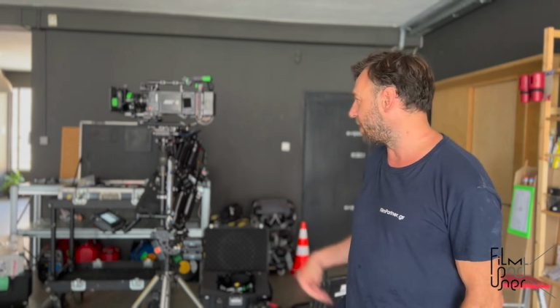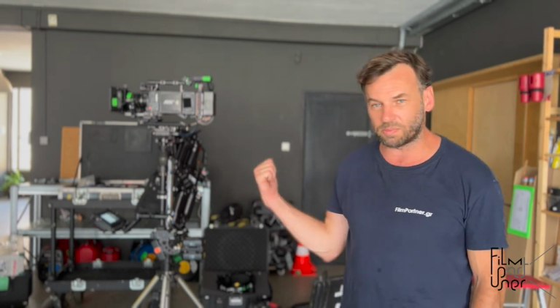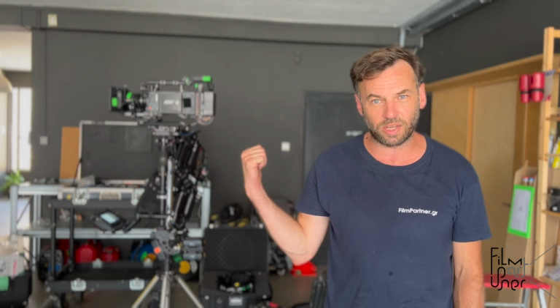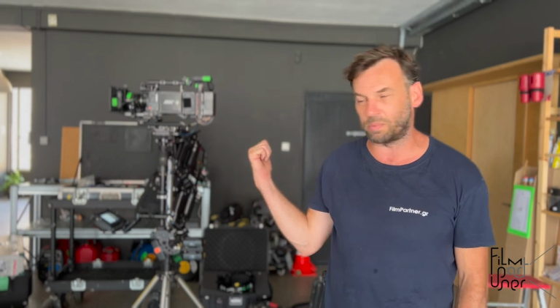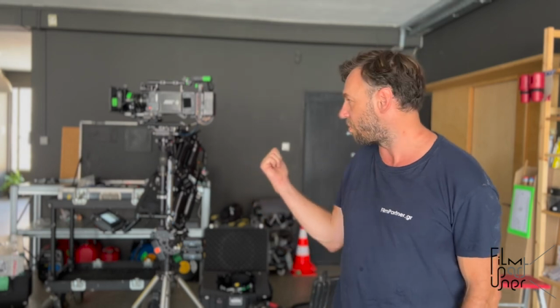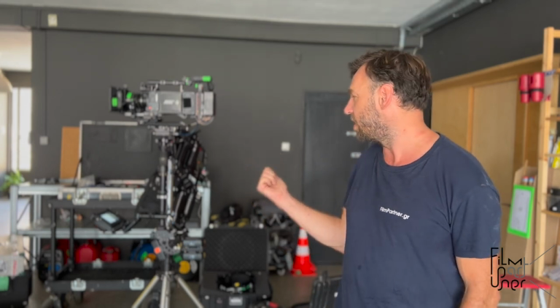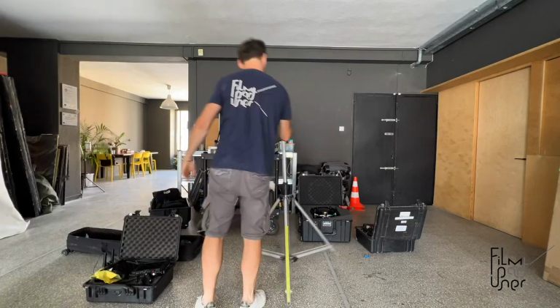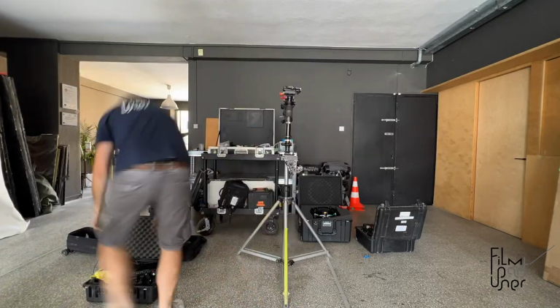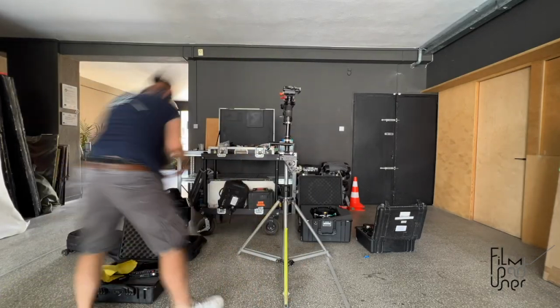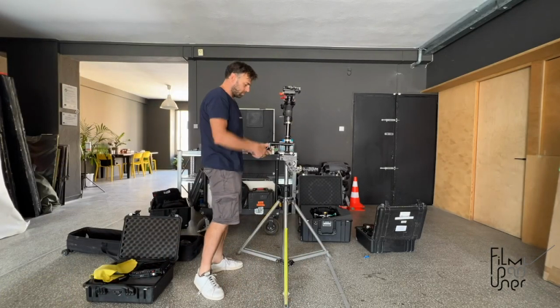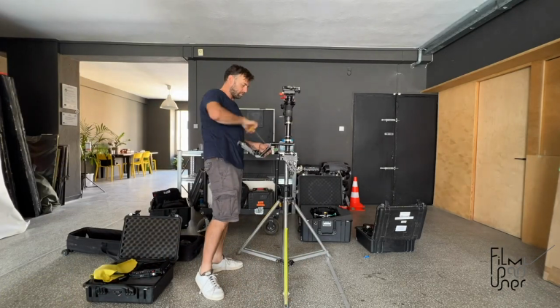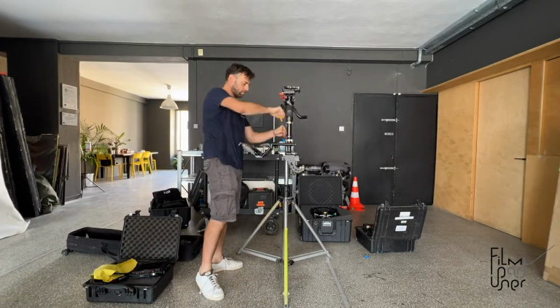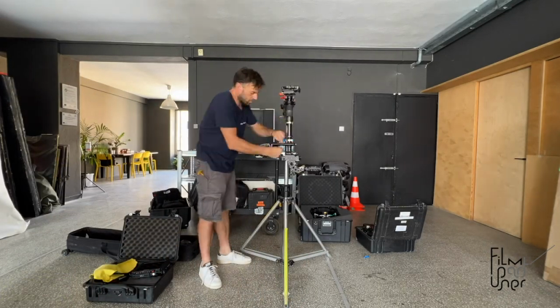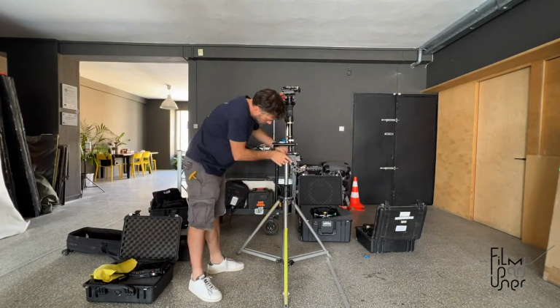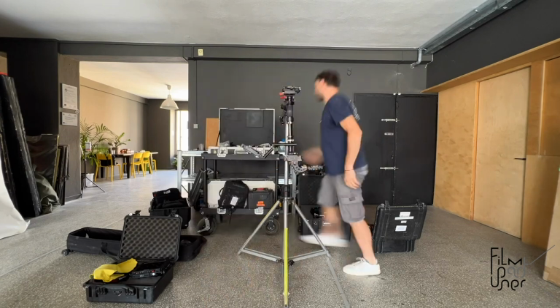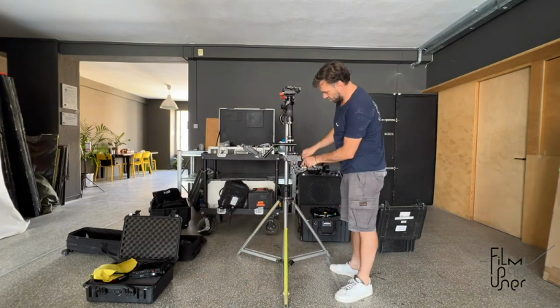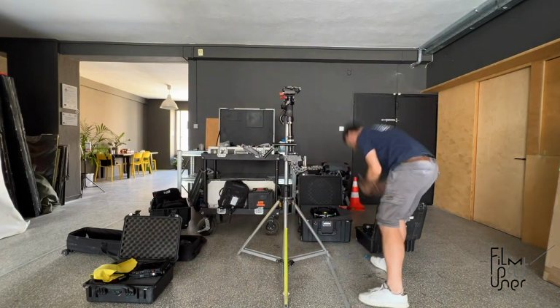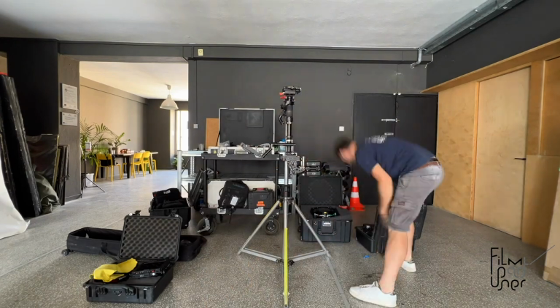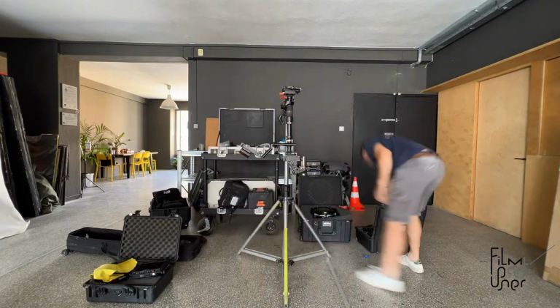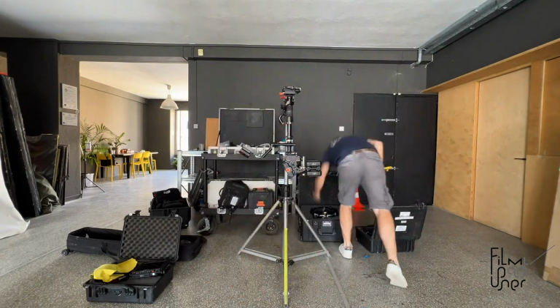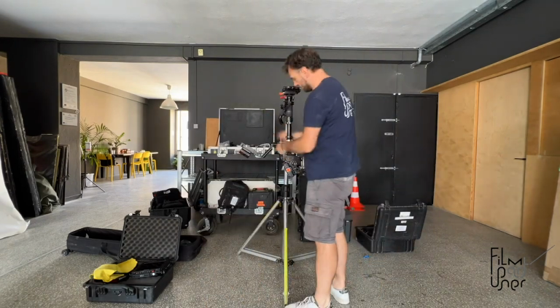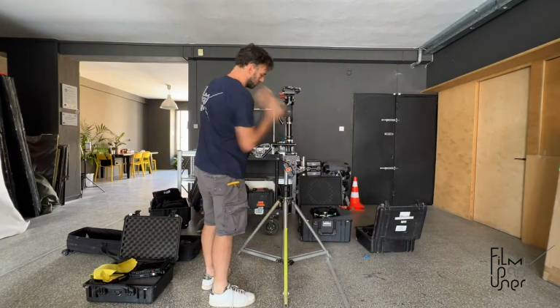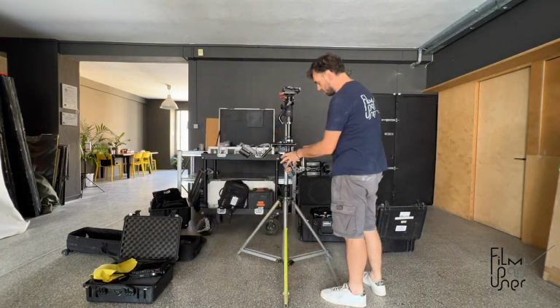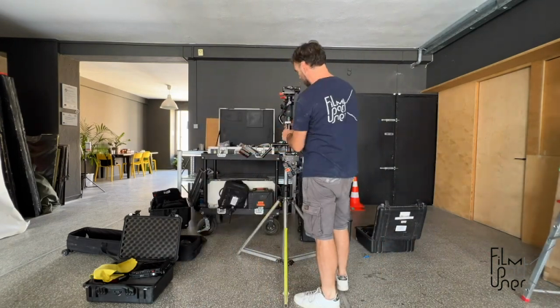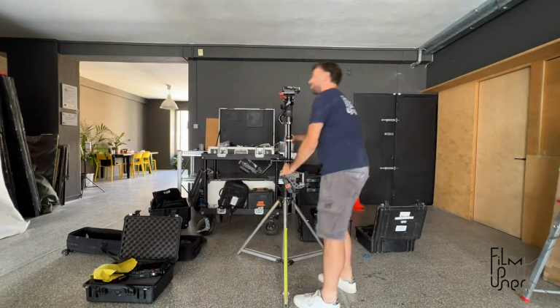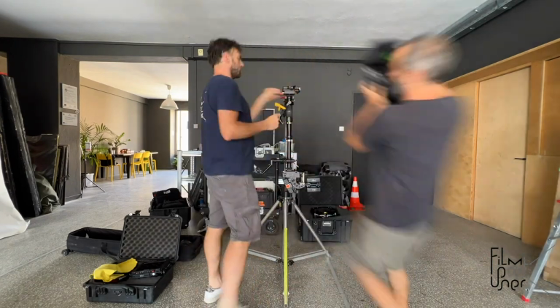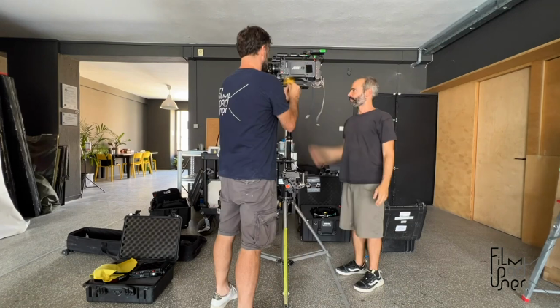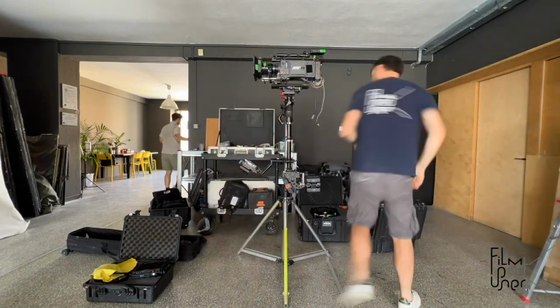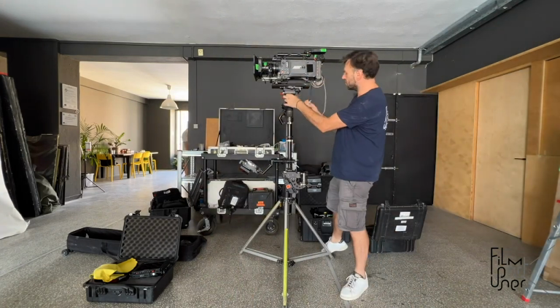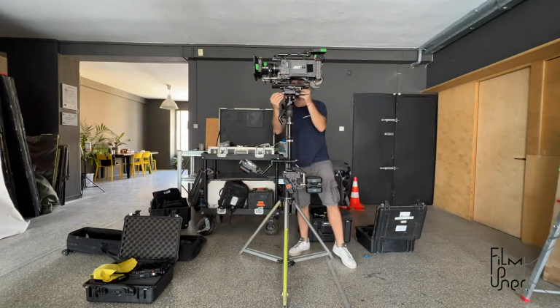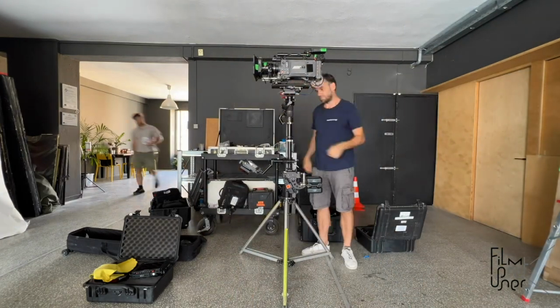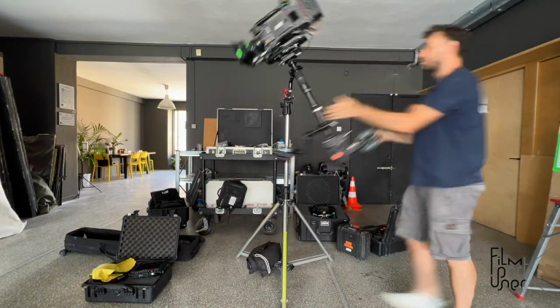Behind me is my rig, which is GPI Pro. I'm going to start doing courses. First of all, an introductory course to Steadicam, where you'll learn how to build it, how to balance it, how to wear it, and get comfortable with it.